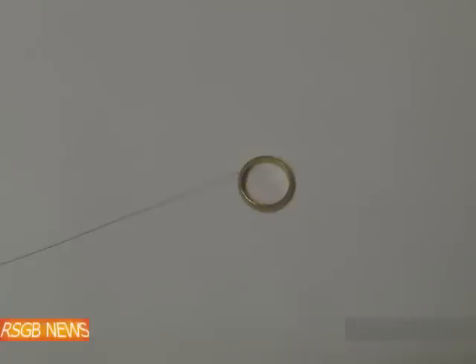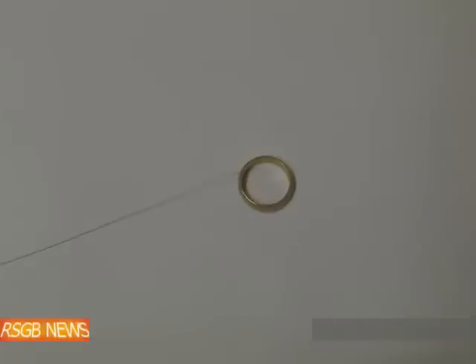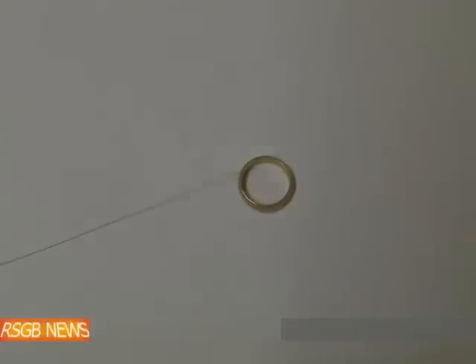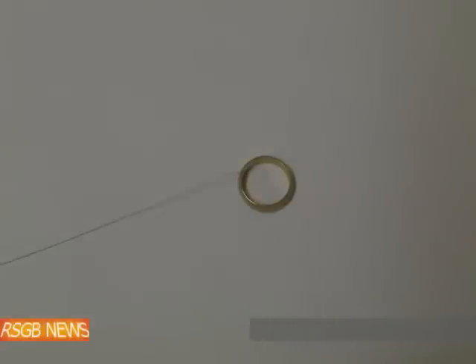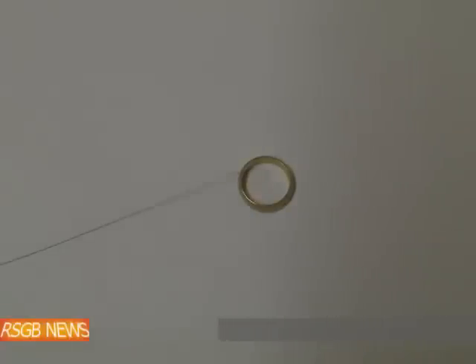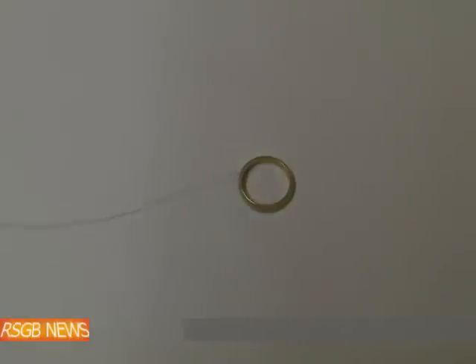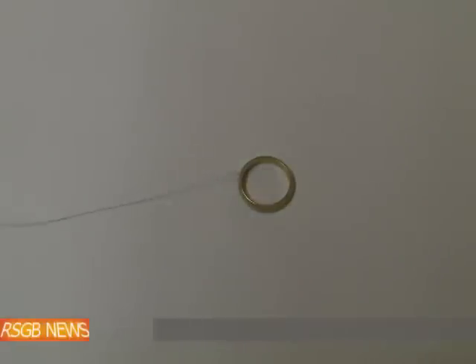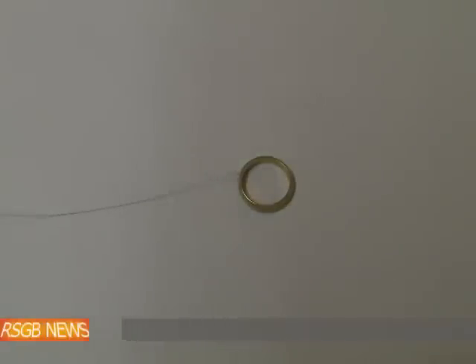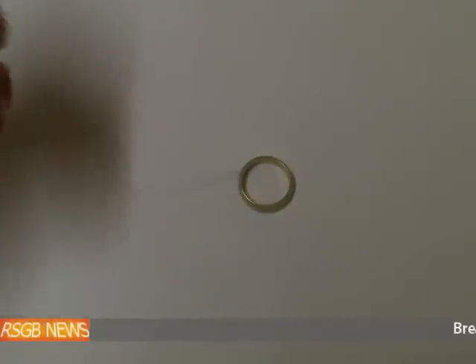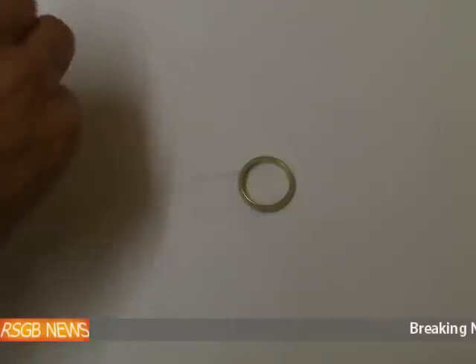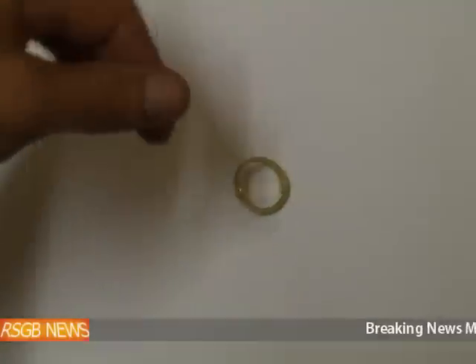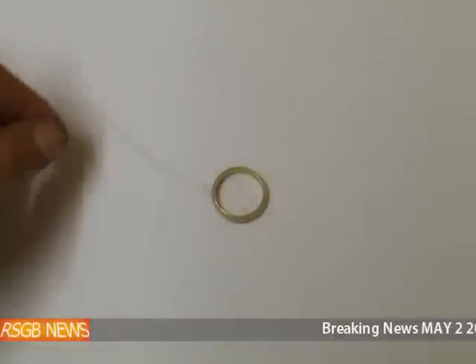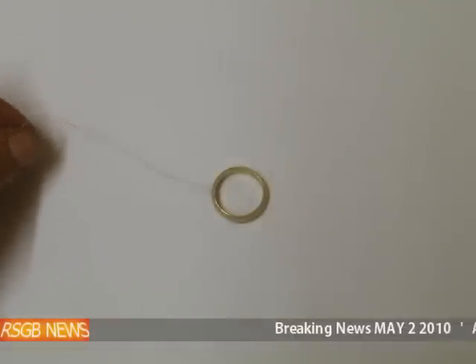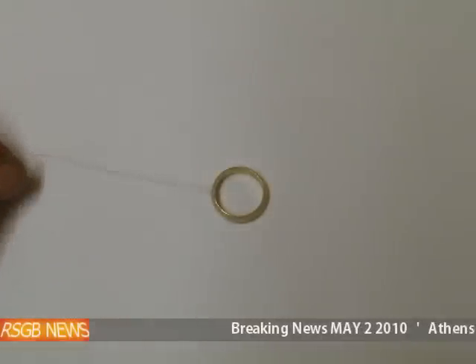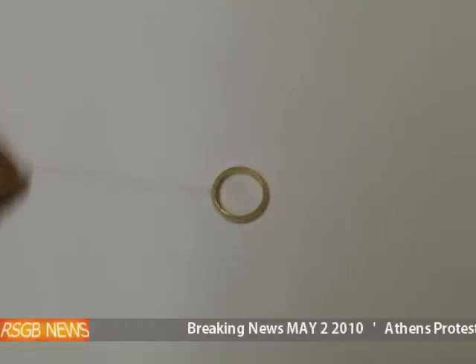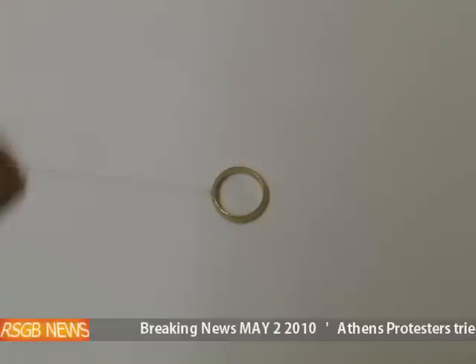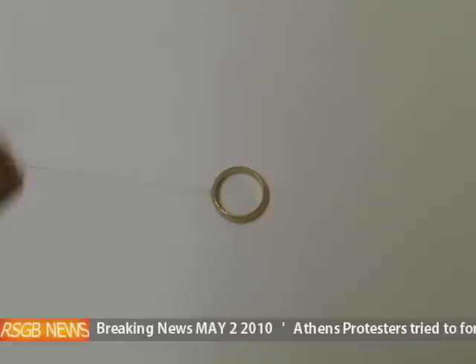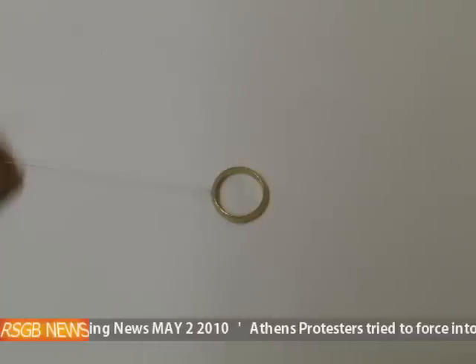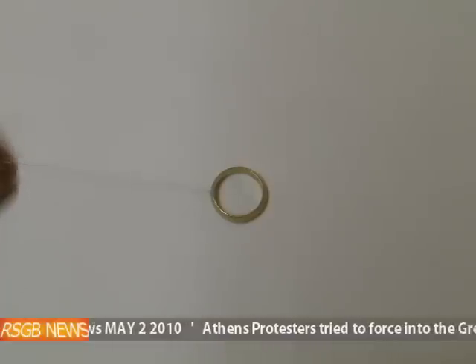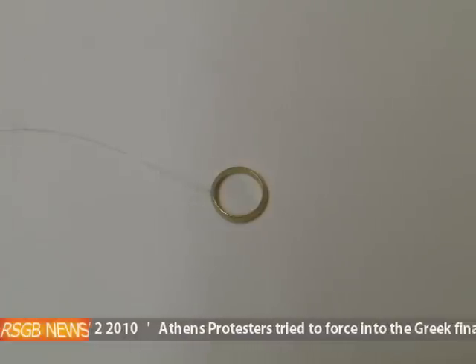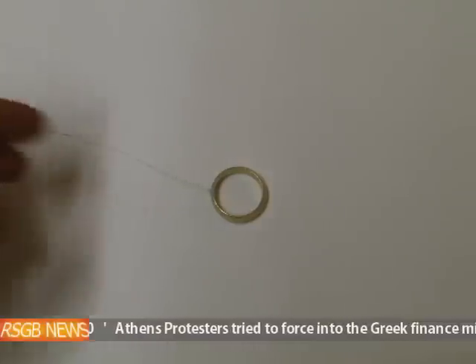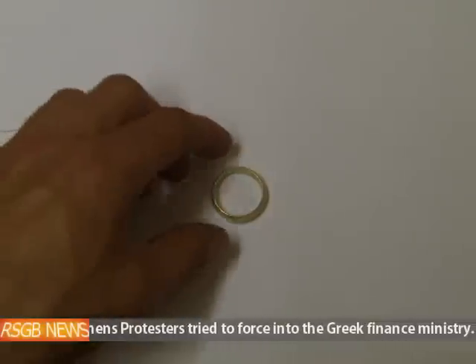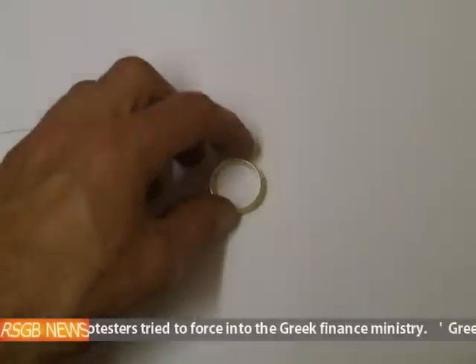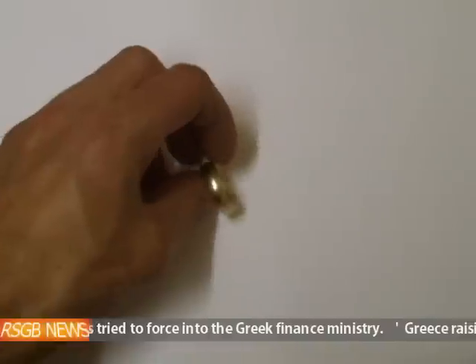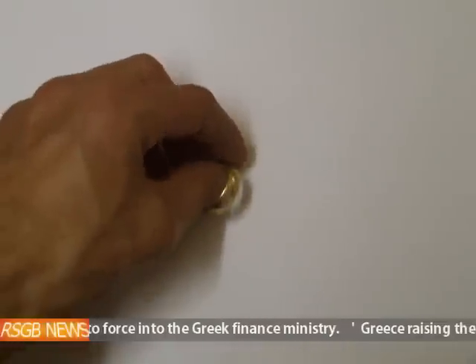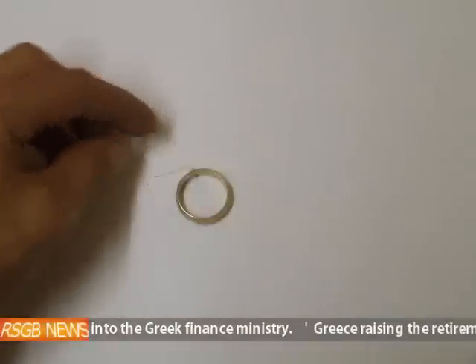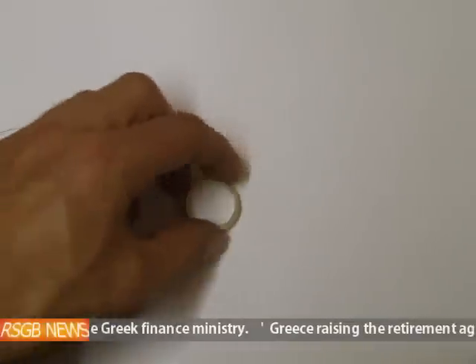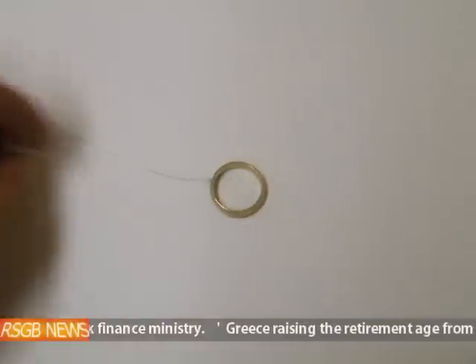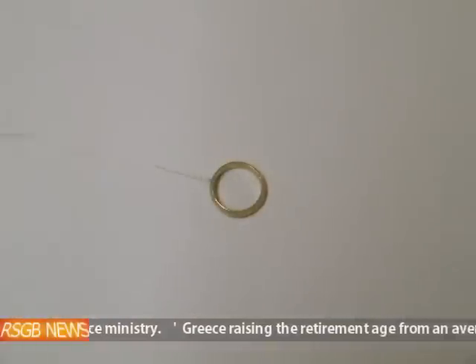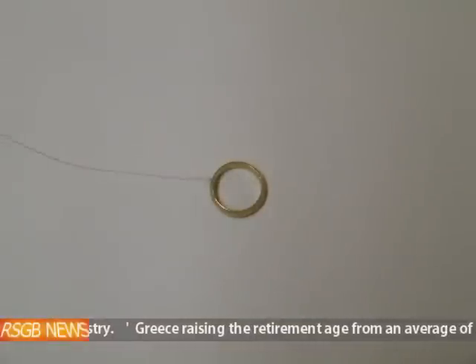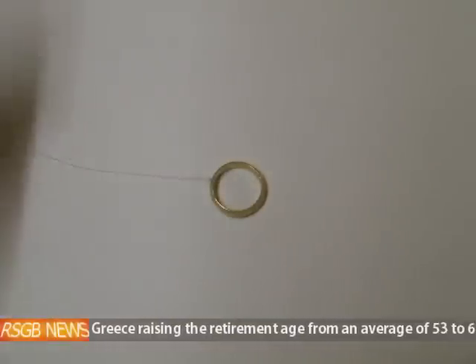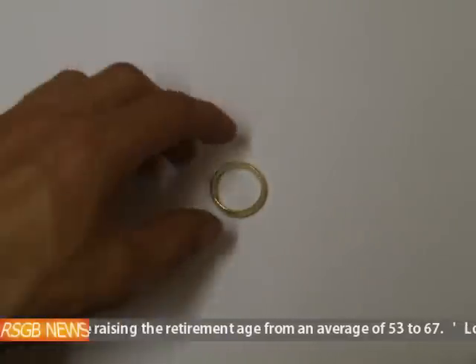What I've got here is a 9 karat gold ring and I've measured the specific gravity of it. Because it's 9 karat gold, you can have different types of alloys, so it's a difficult one to be accurate with — your specific gravity will be within a range.